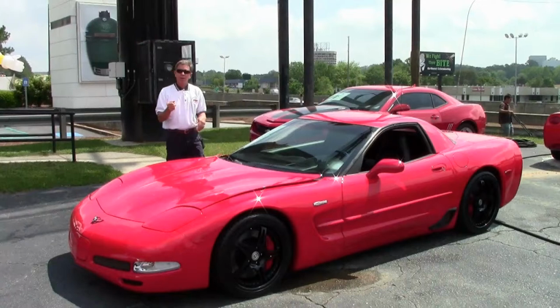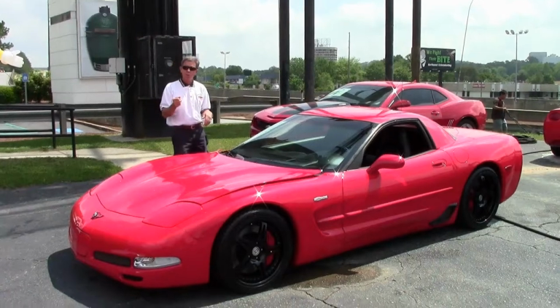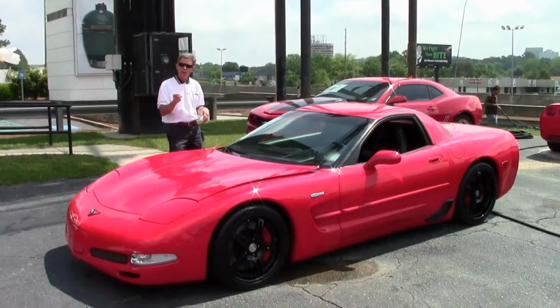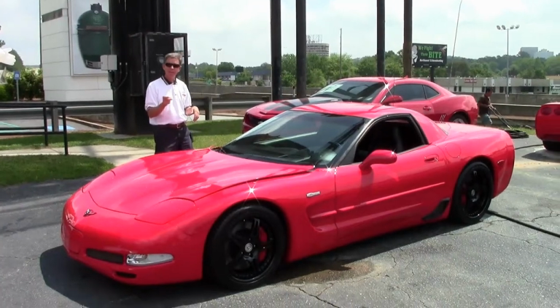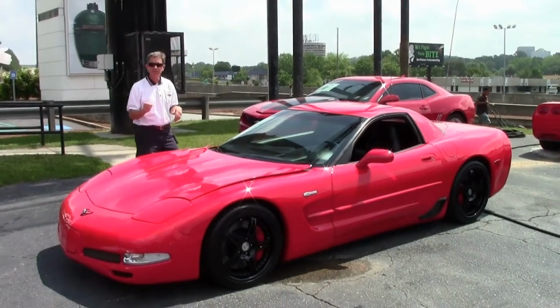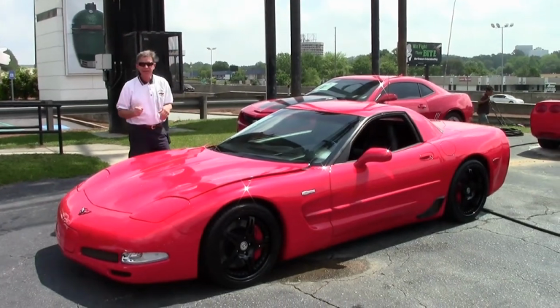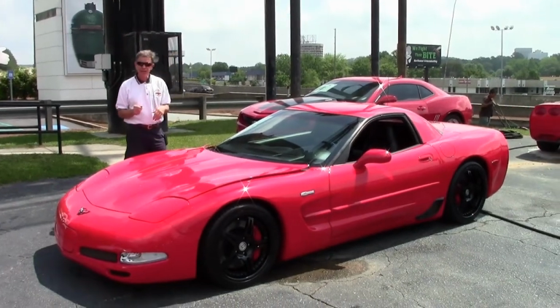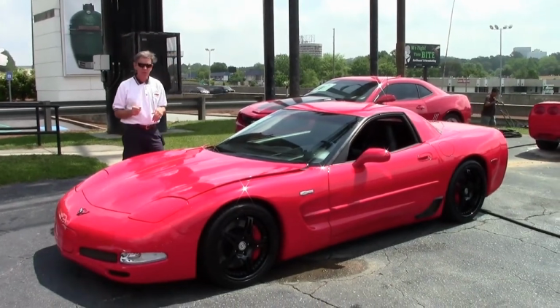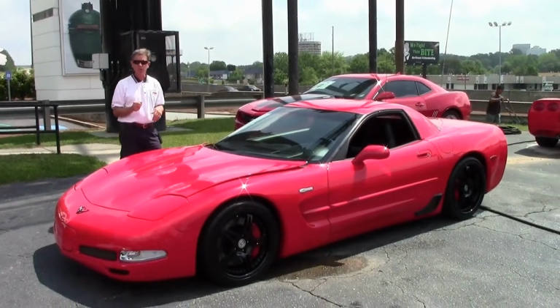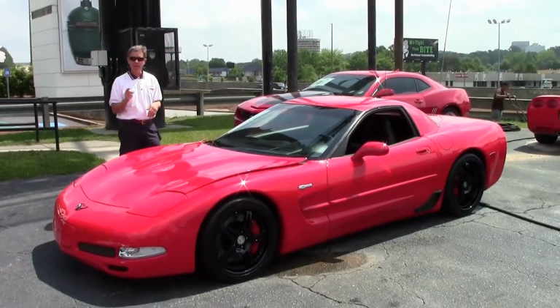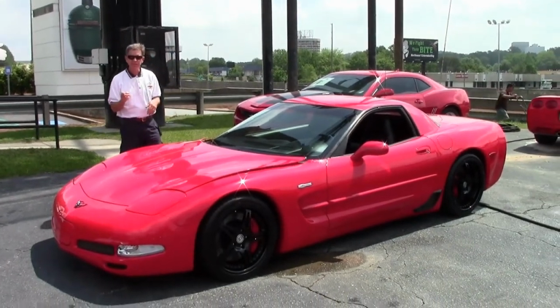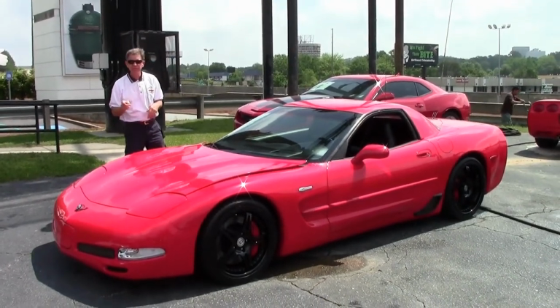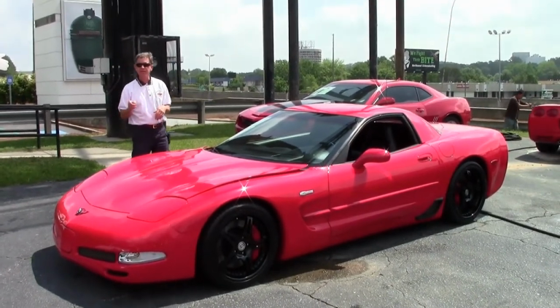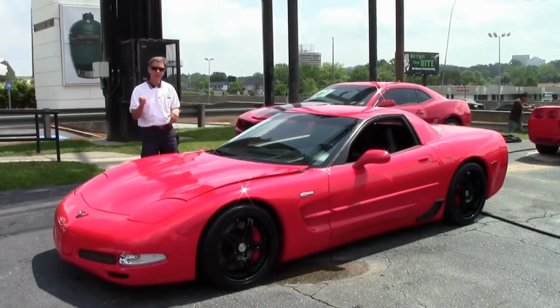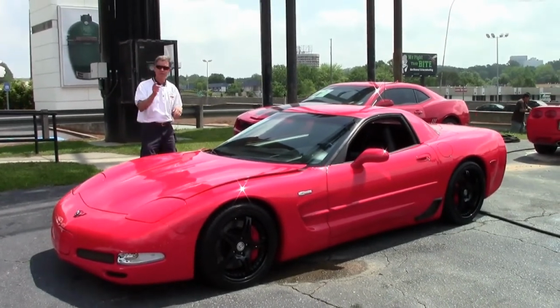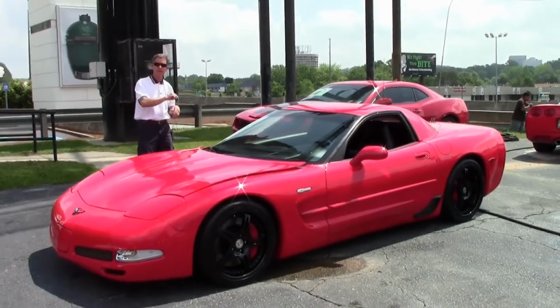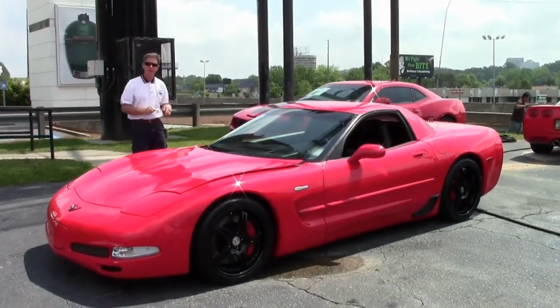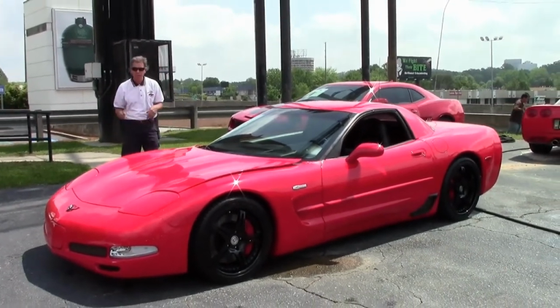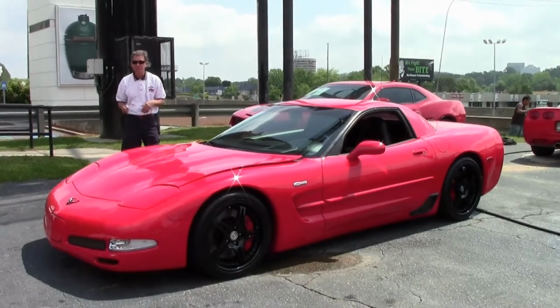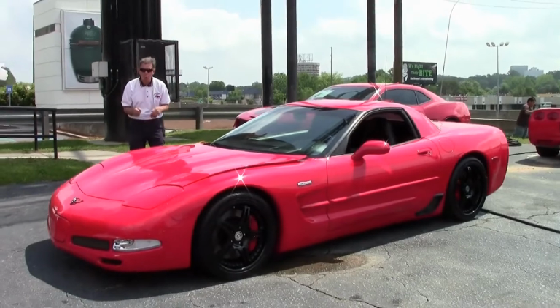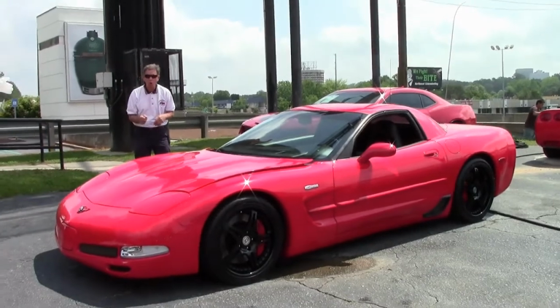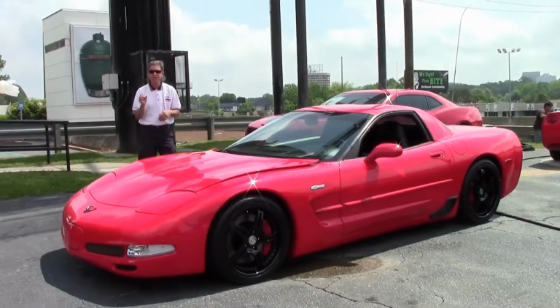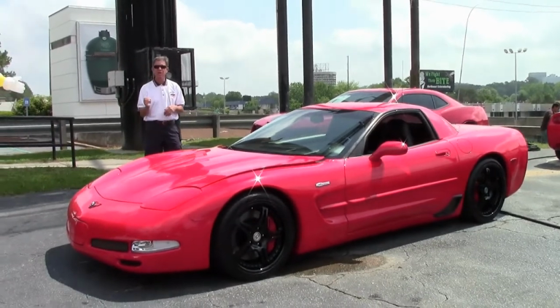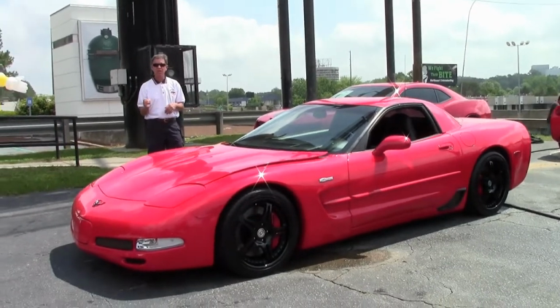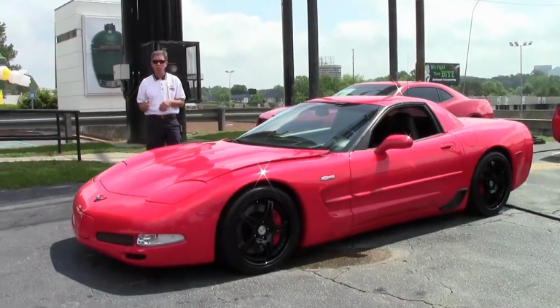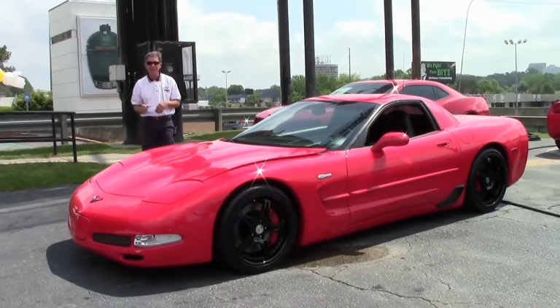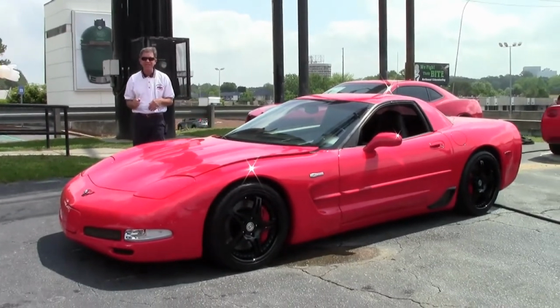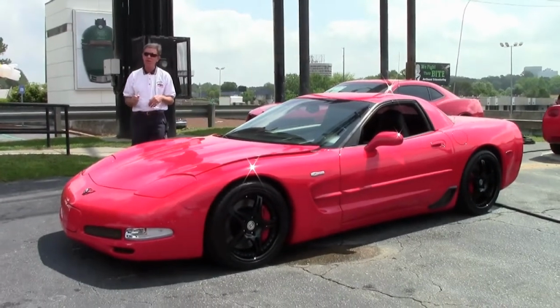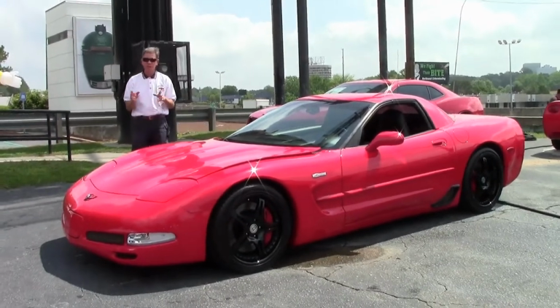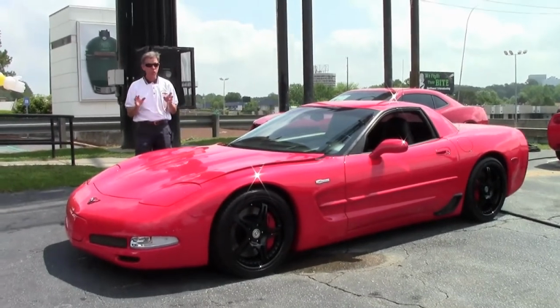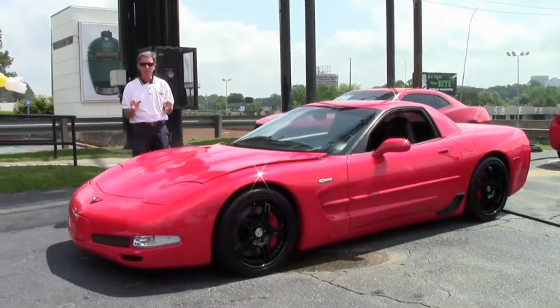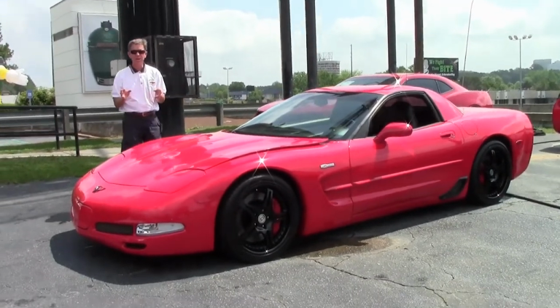Welcome to Buy-A-Vette in Atlanta, Georgia. My name is David and today we're going to take a look at a 2004 Z06 Corvette in great shape.